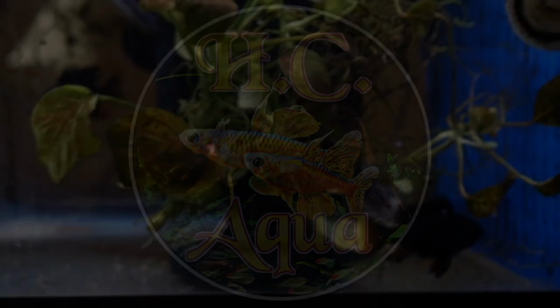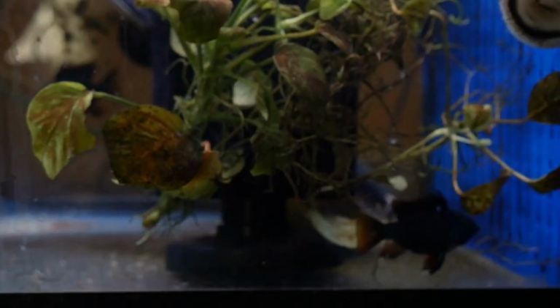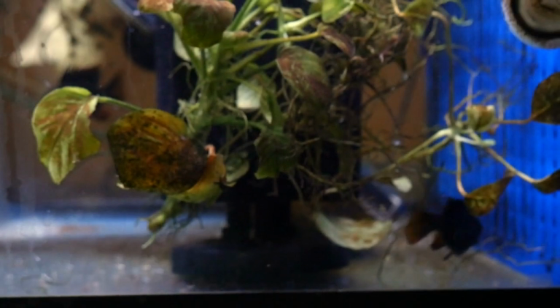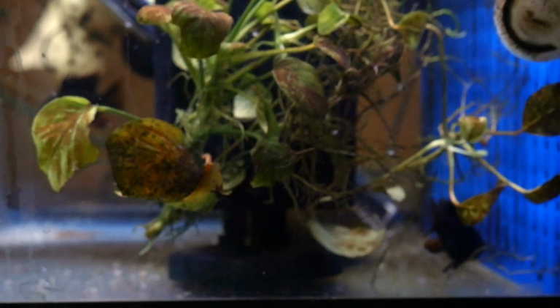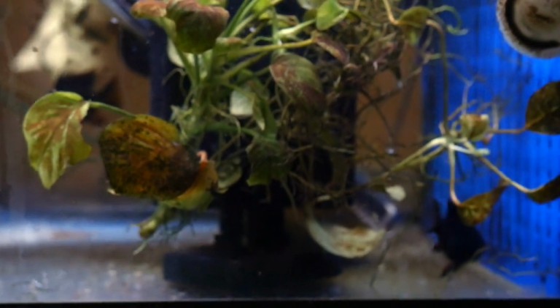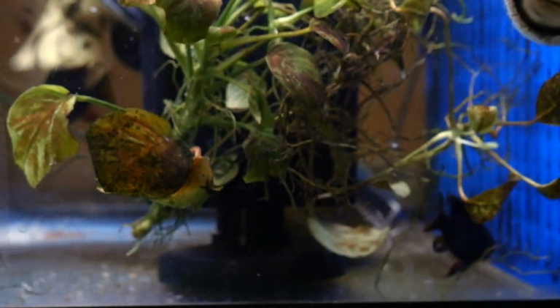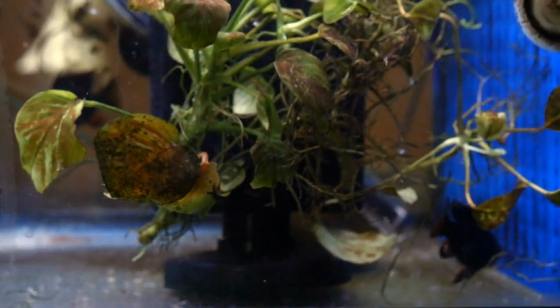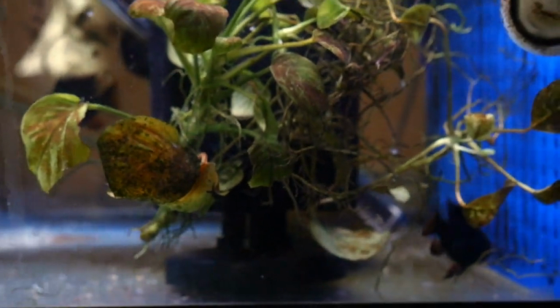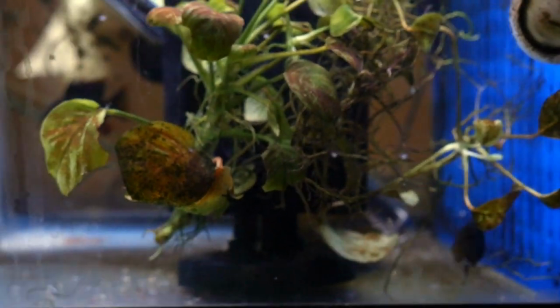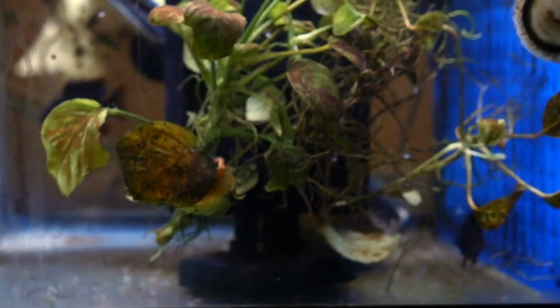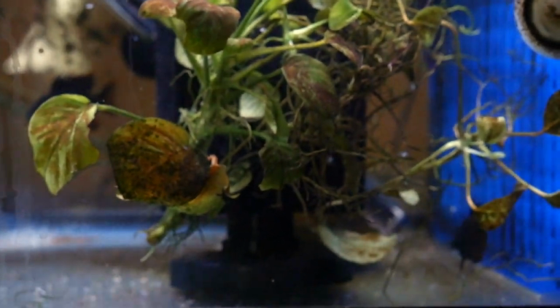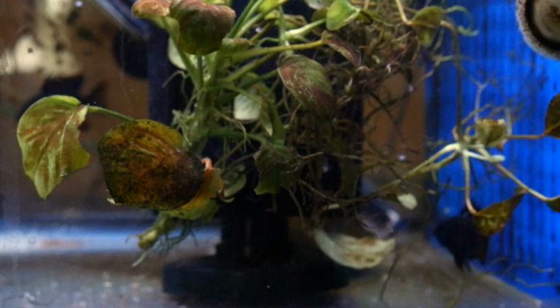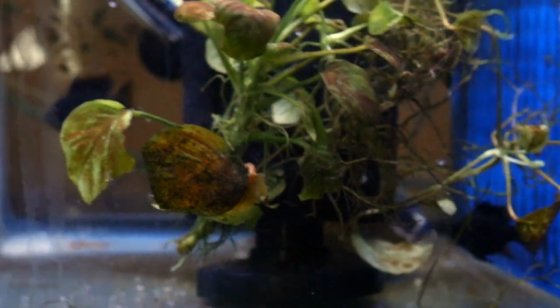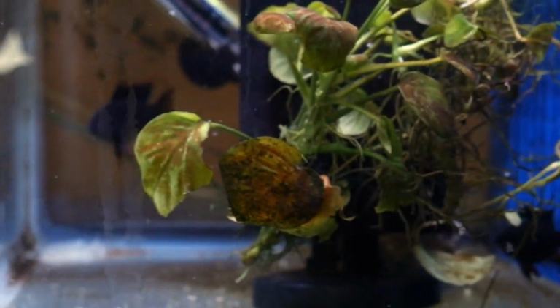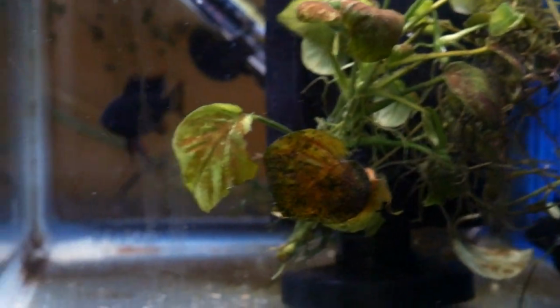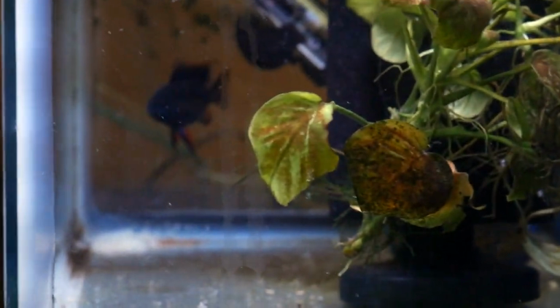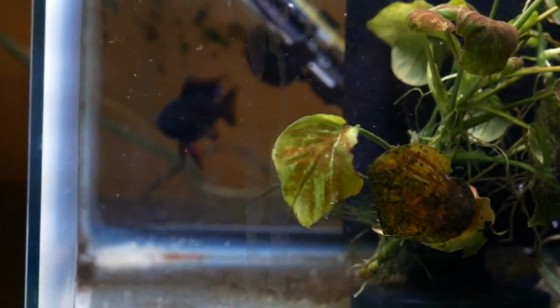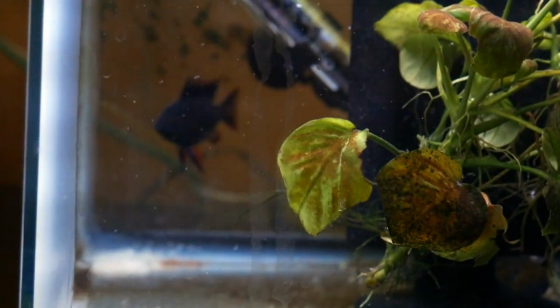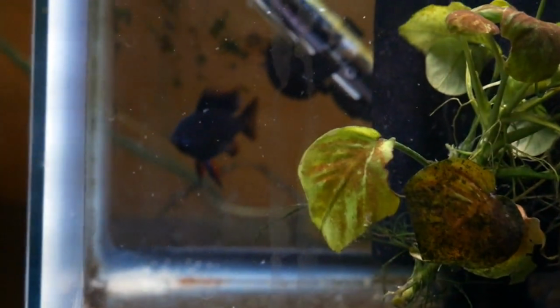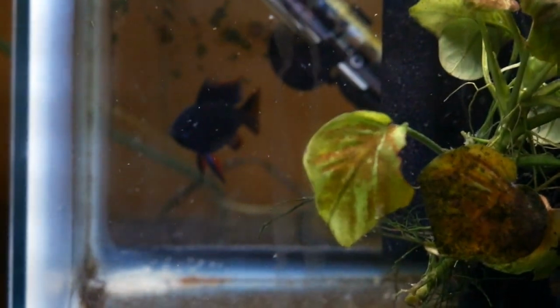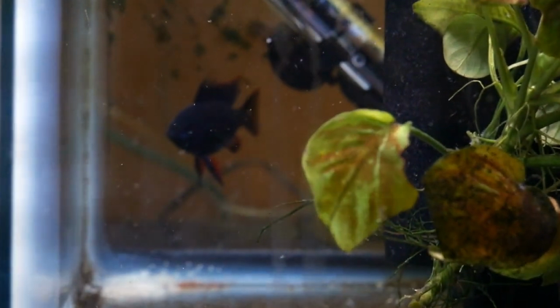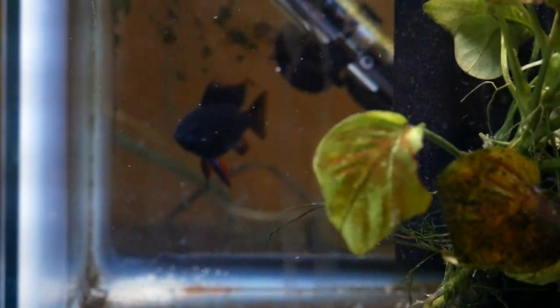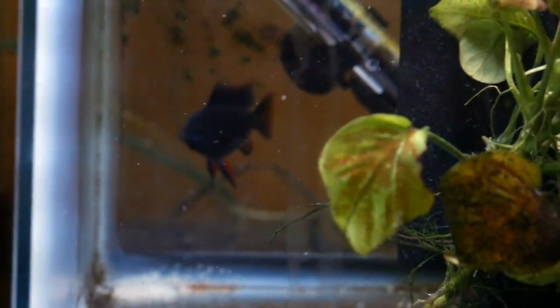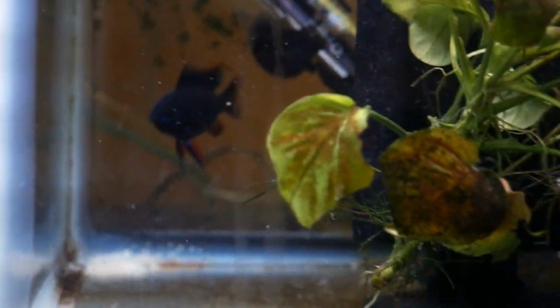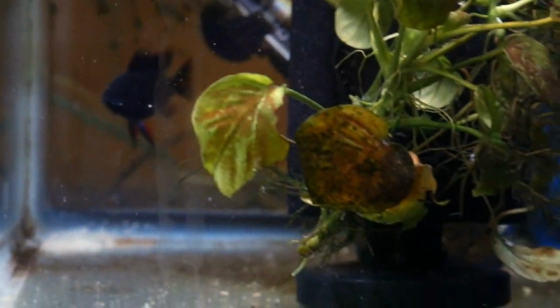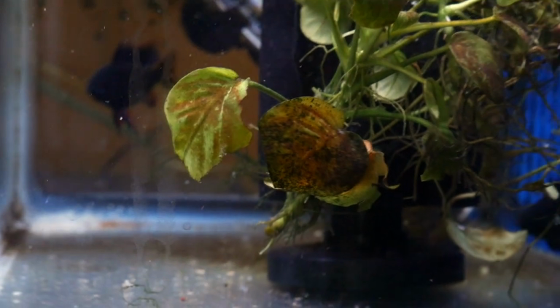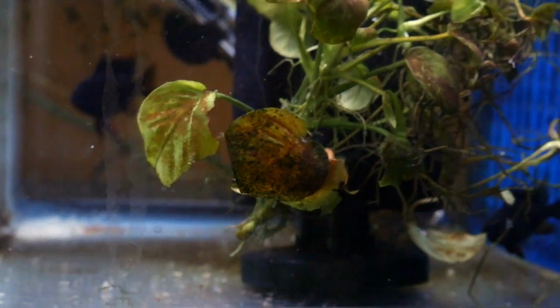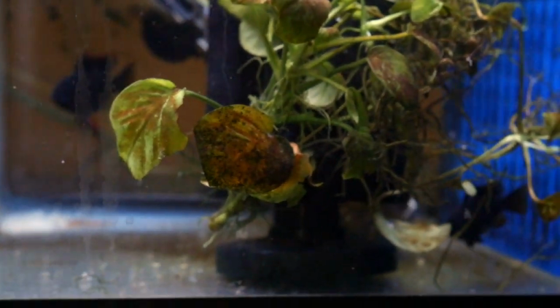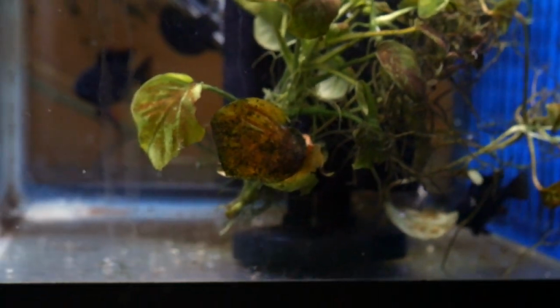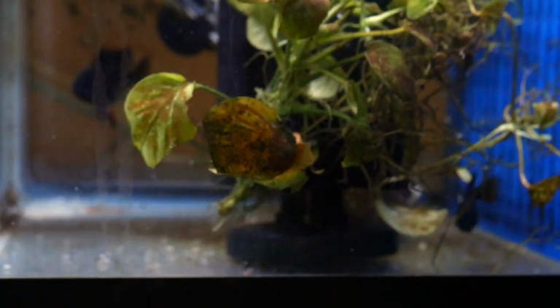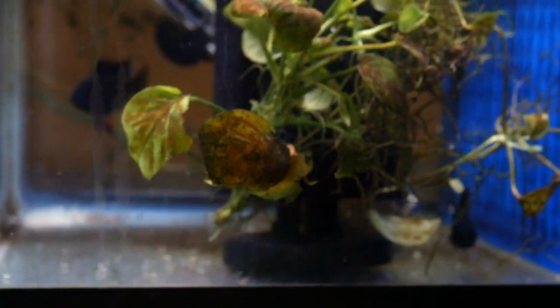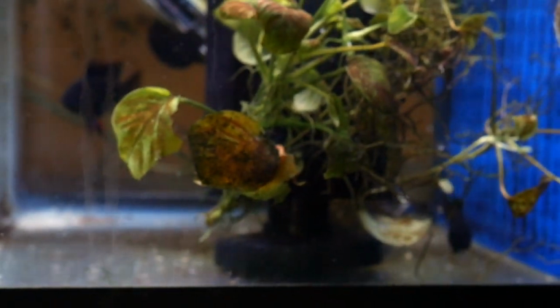Alright, time for another video. I'm at Tom King's house and he breeds these gorgeous black rams. Why don't you tell us a little bit about how you keep them, how you breed them.